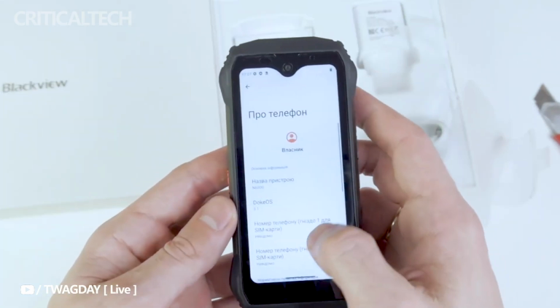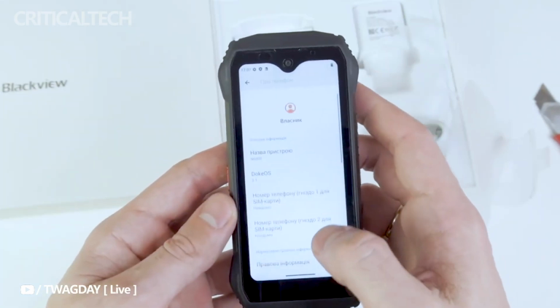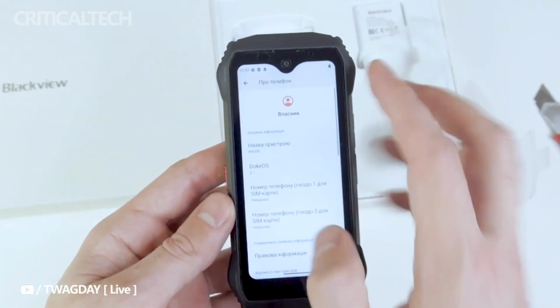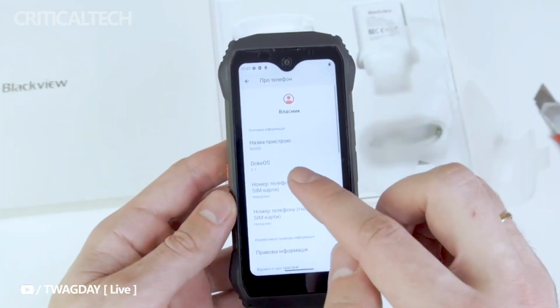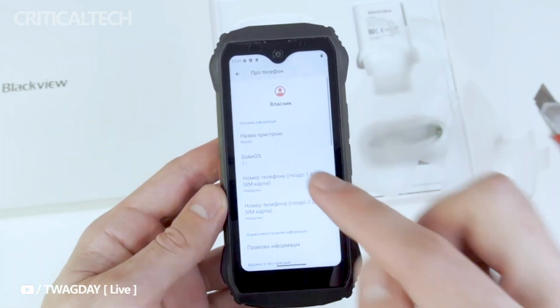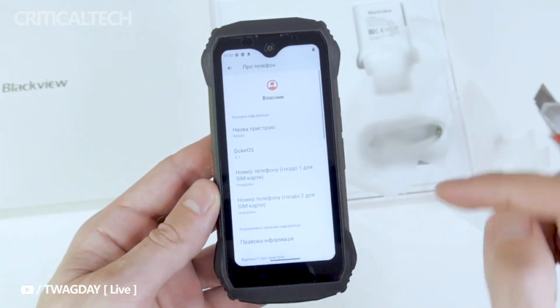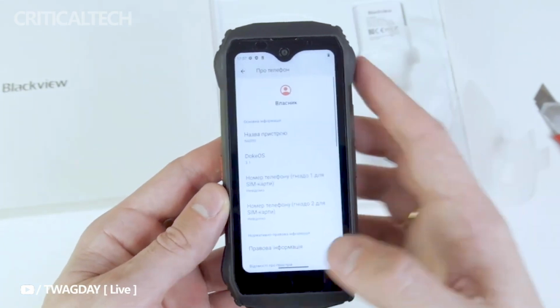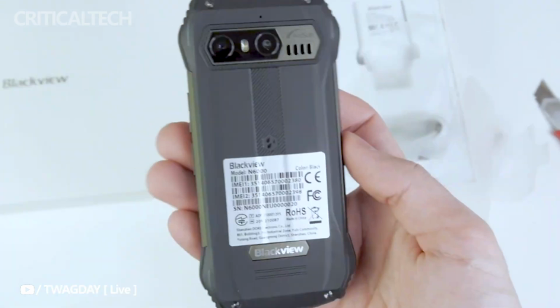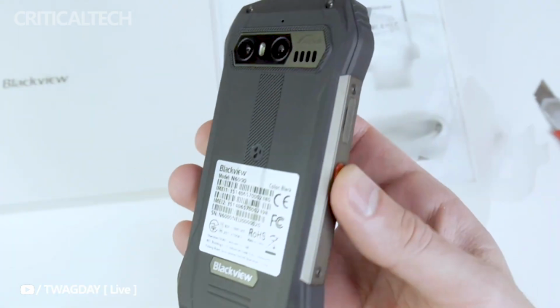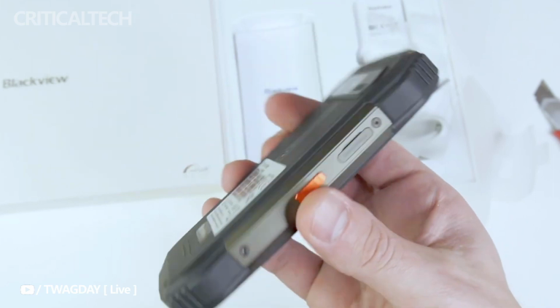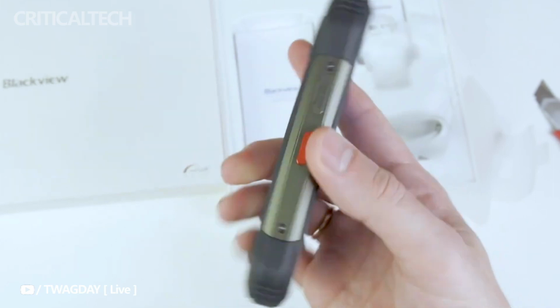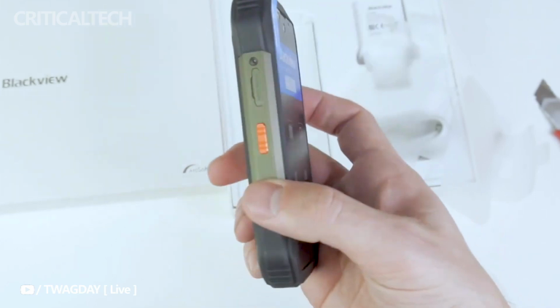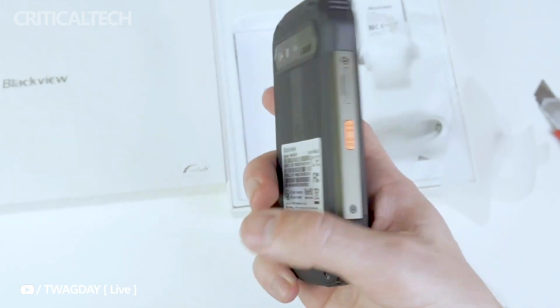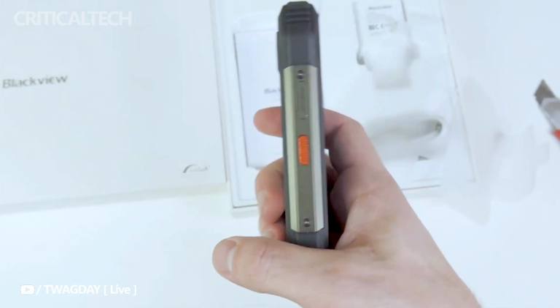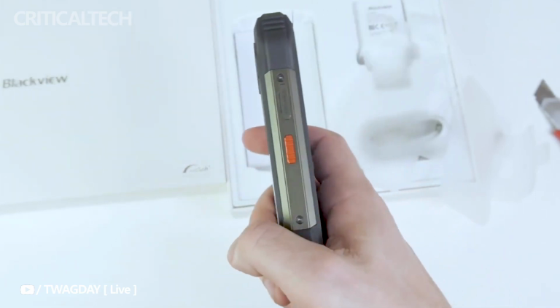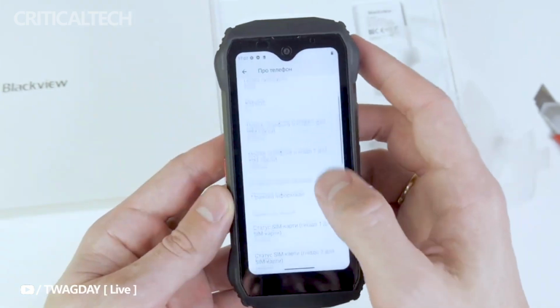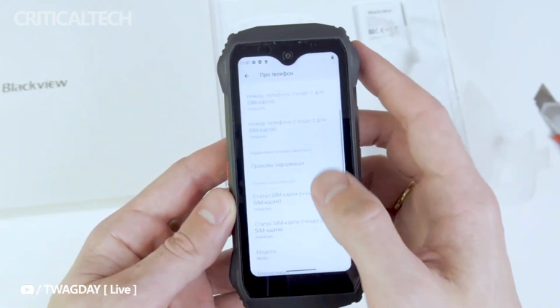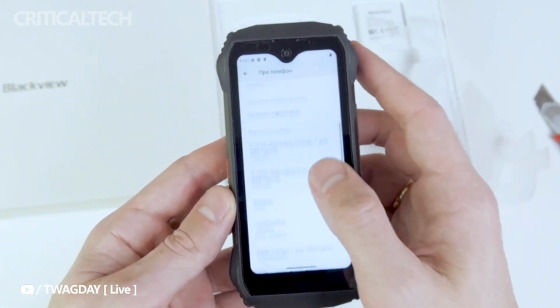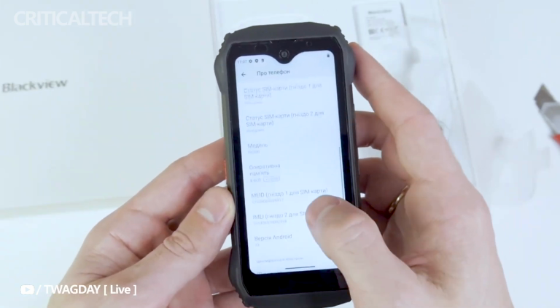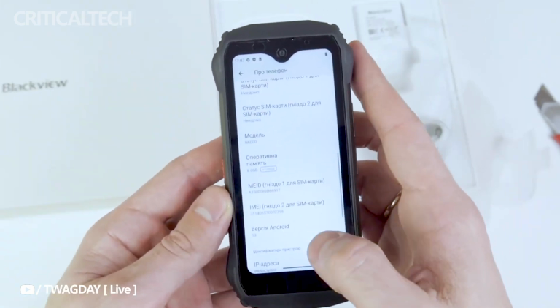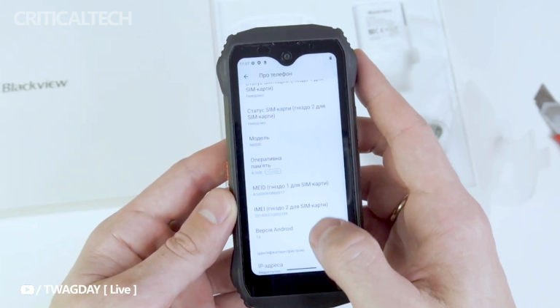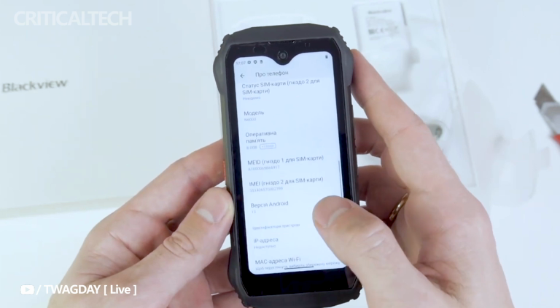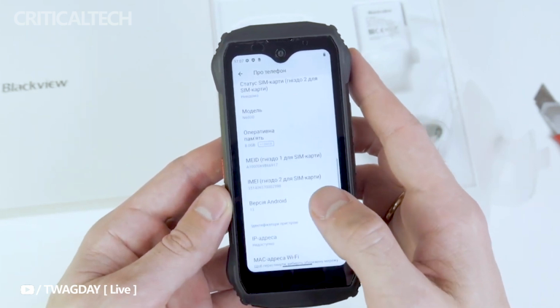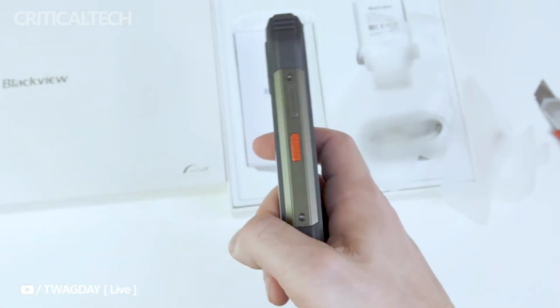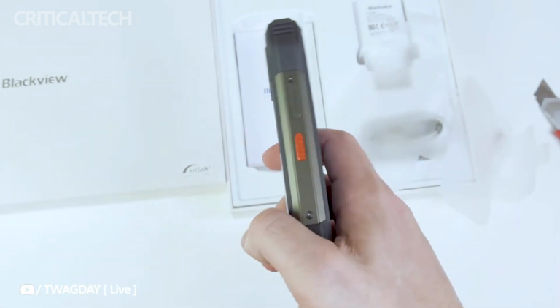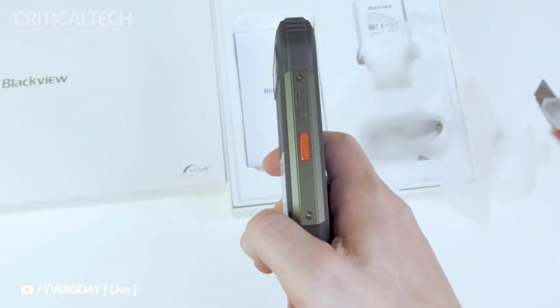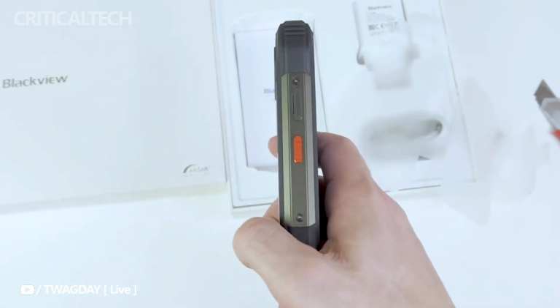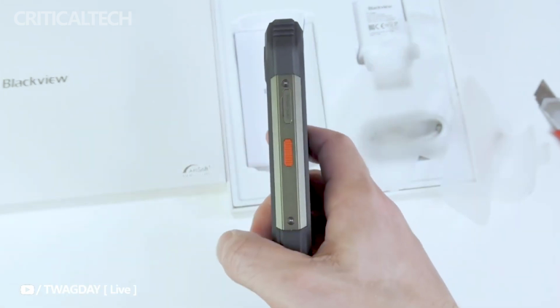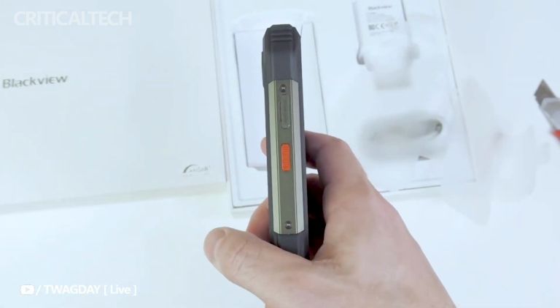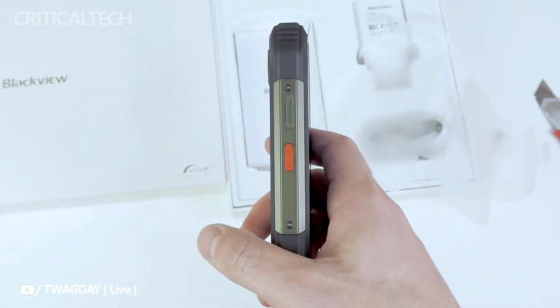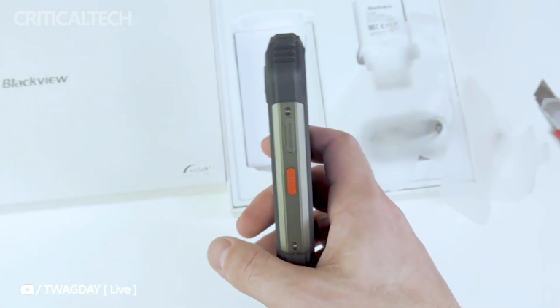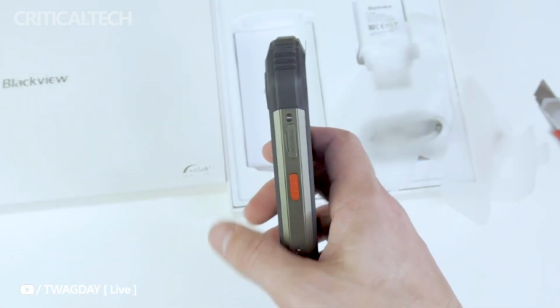On normal usage, you can expect up to 22 hours of seamless operation, keeping you connected throughout the day without constantly worrying about charging. With its efficient power management and quick charging capabilities, users can get back to full power in no time.